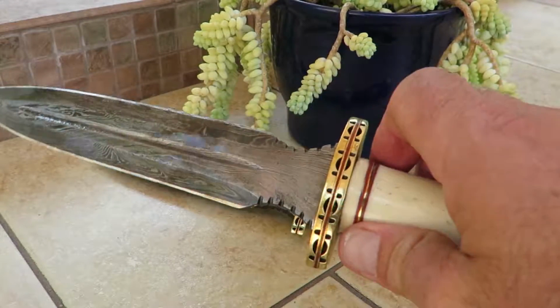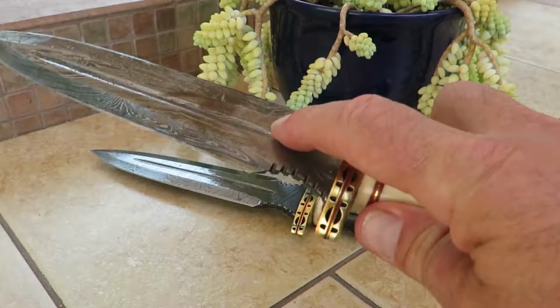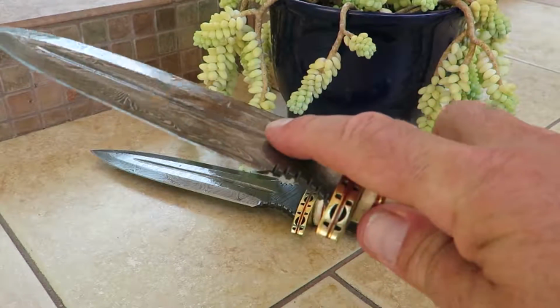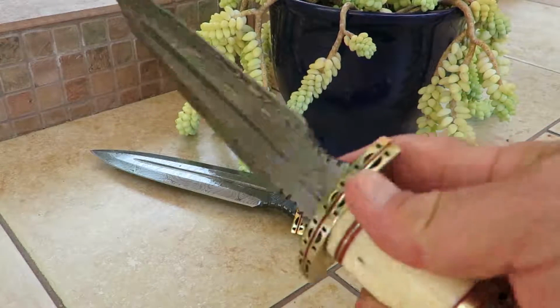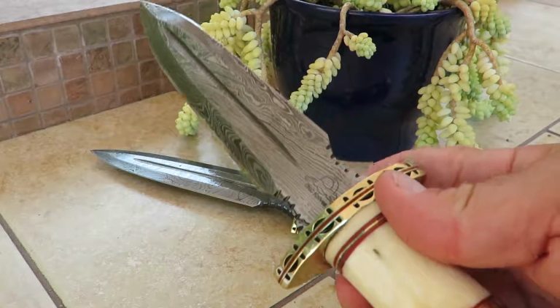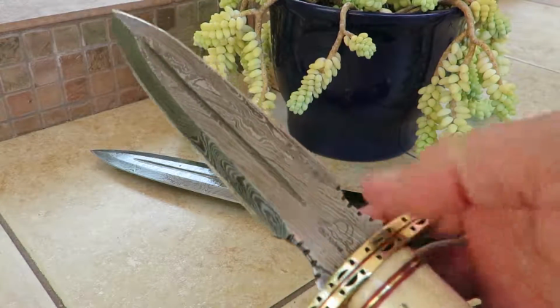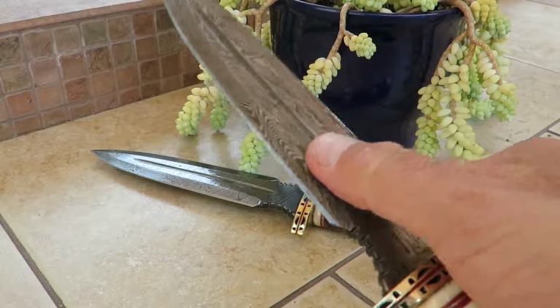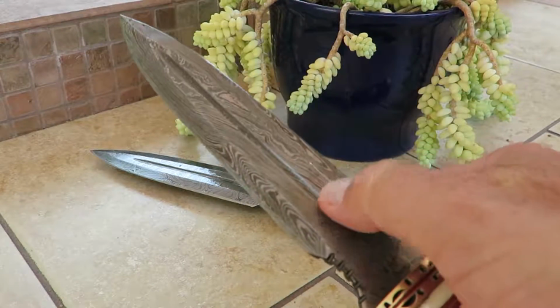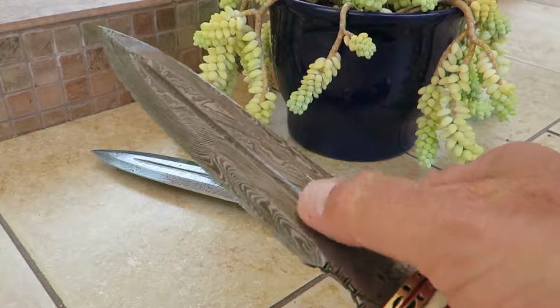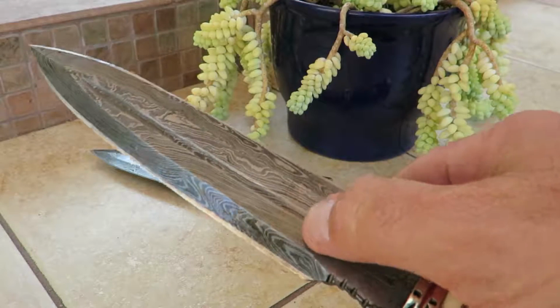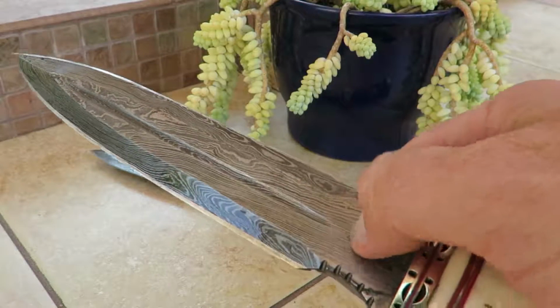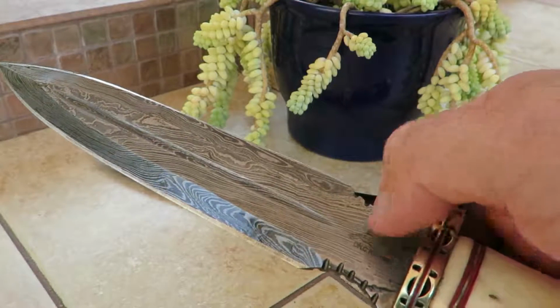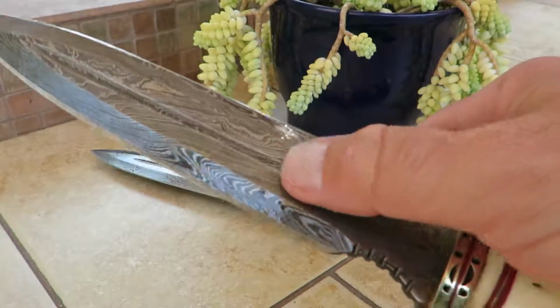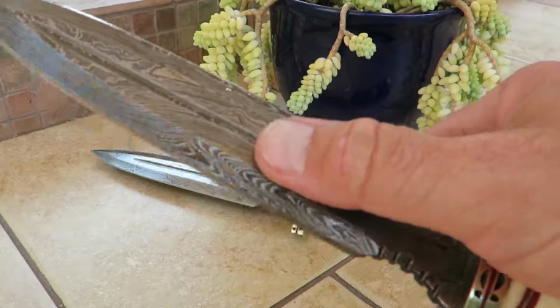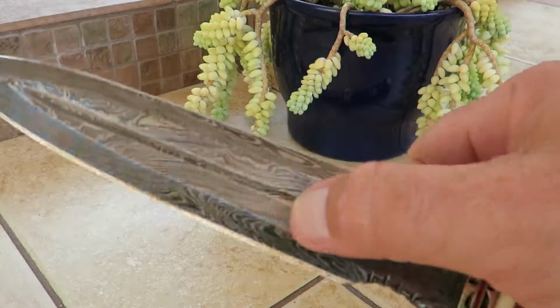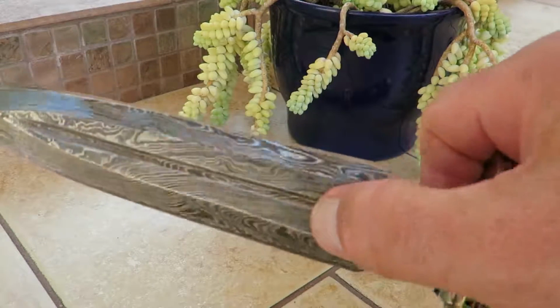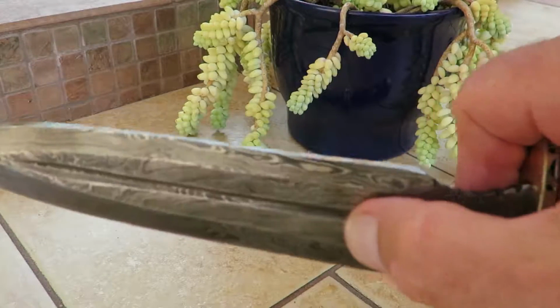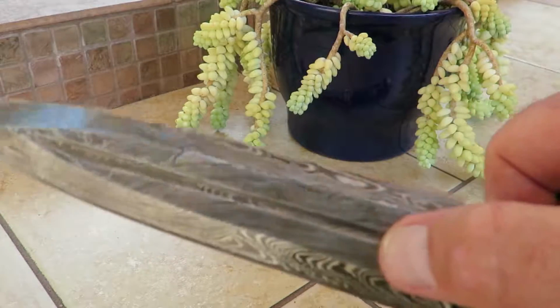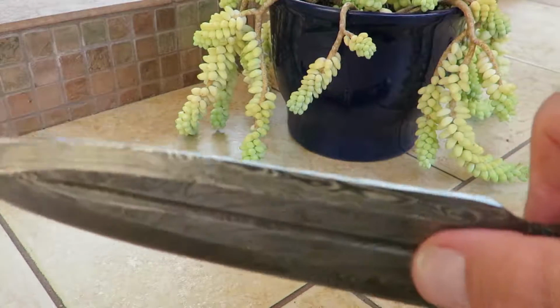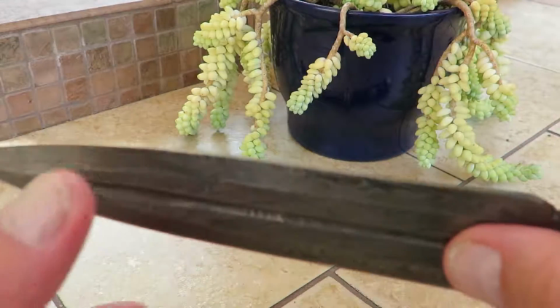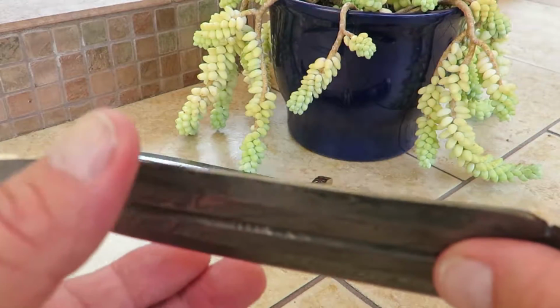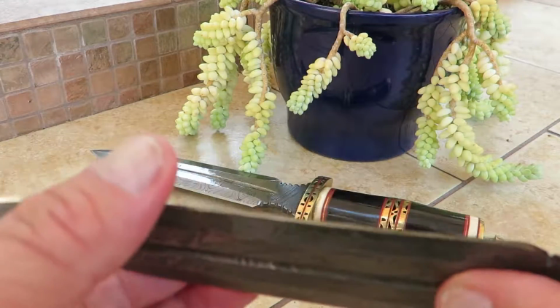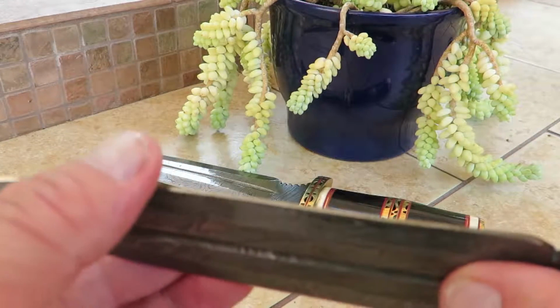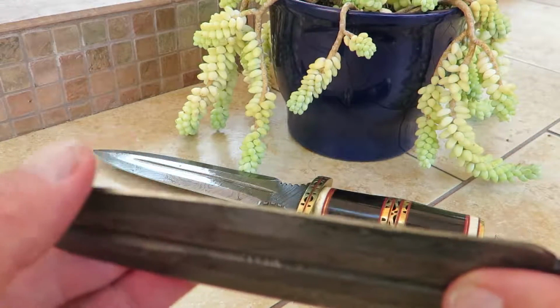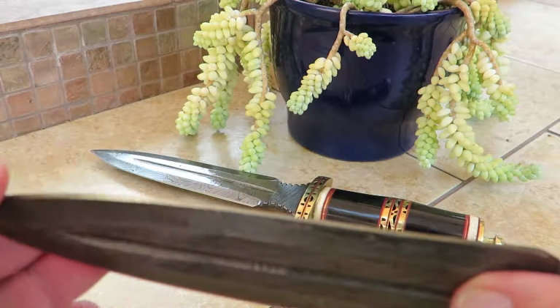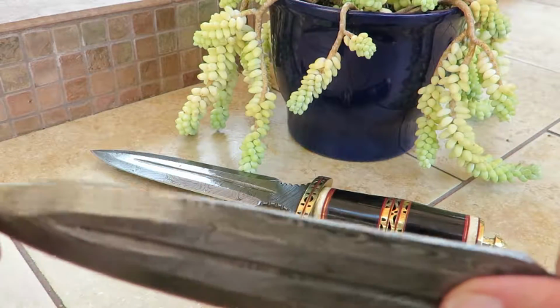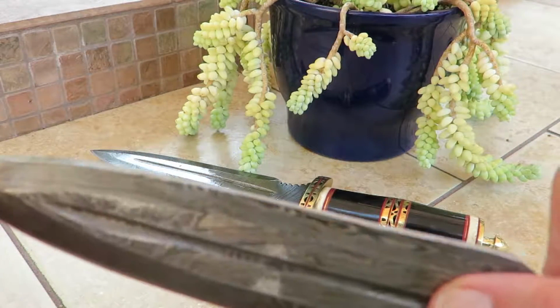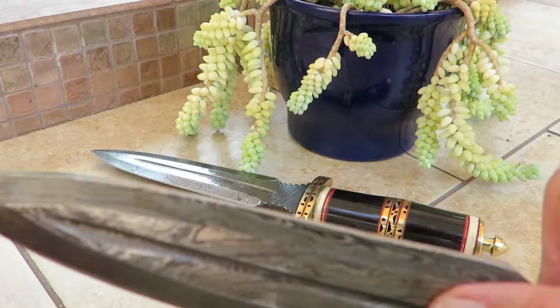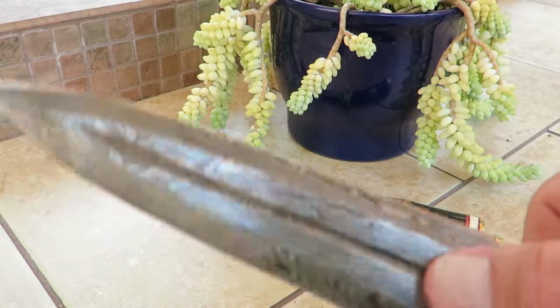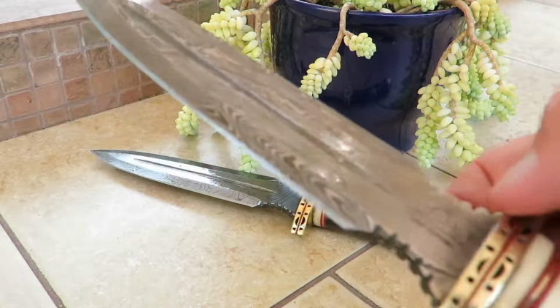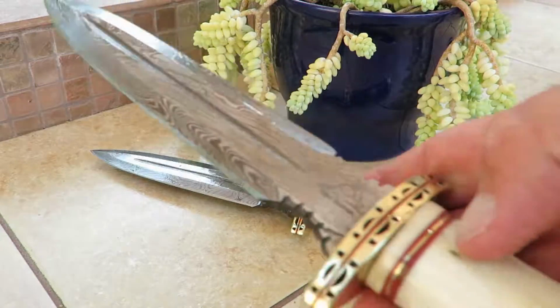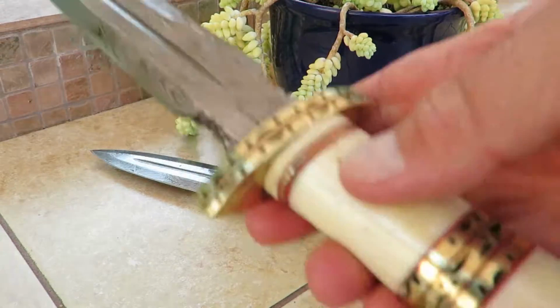You can see the beautiful Damascus patterning on here. Look at the cut down the middle — it's dagger style, sharp on both sides, with an extremely sharp point on it.